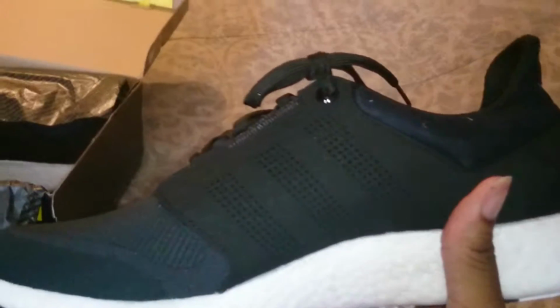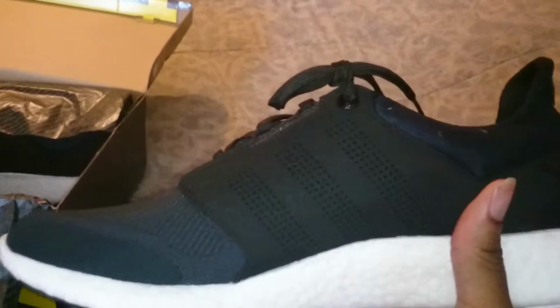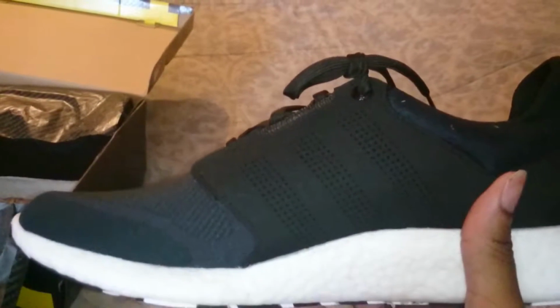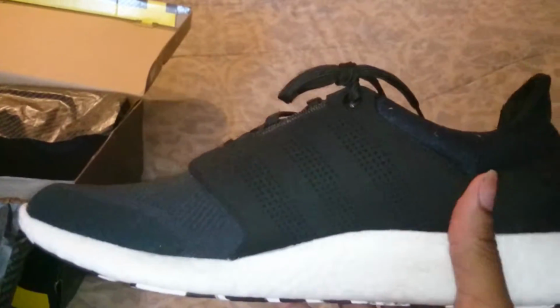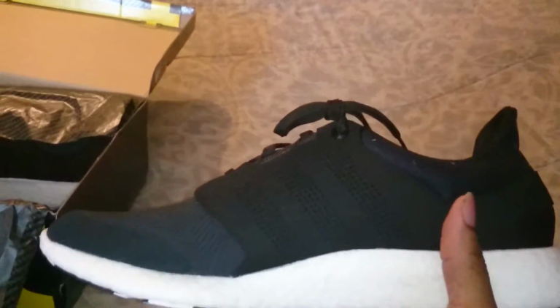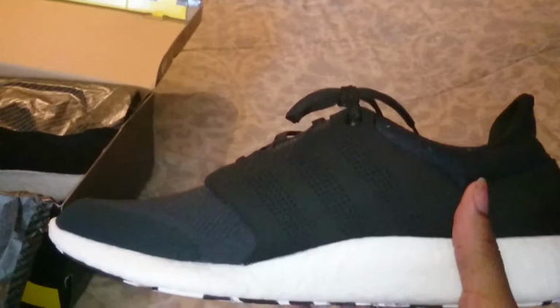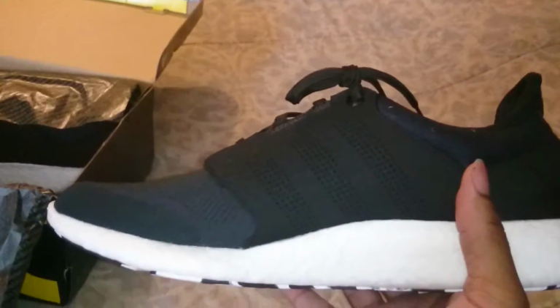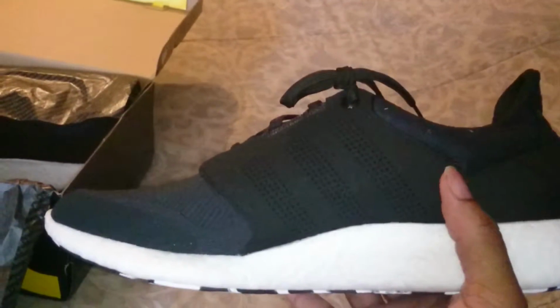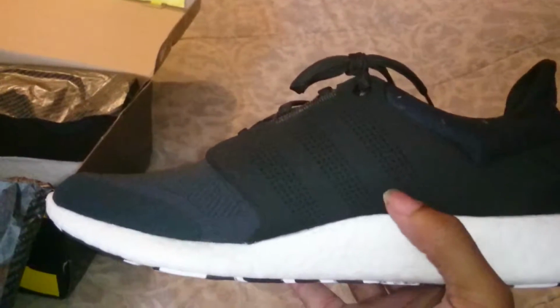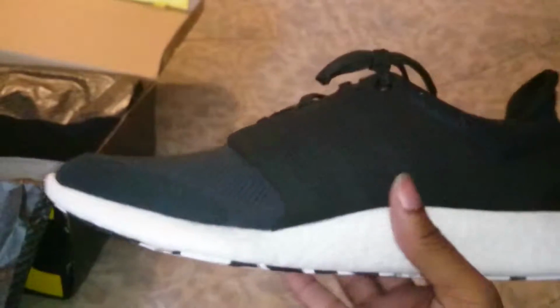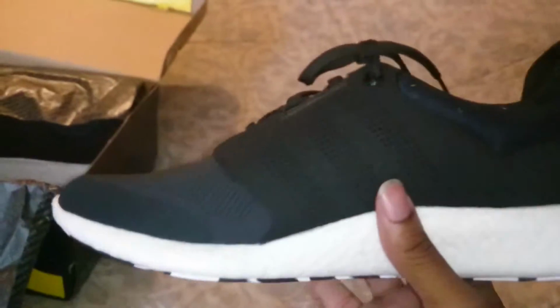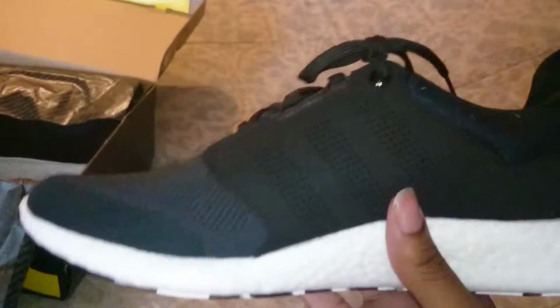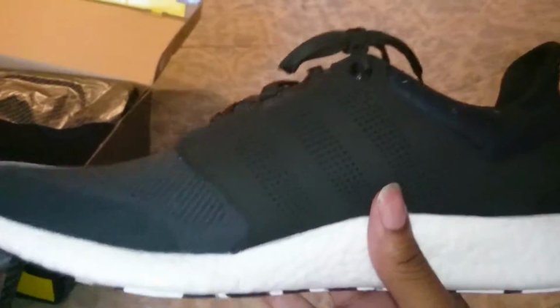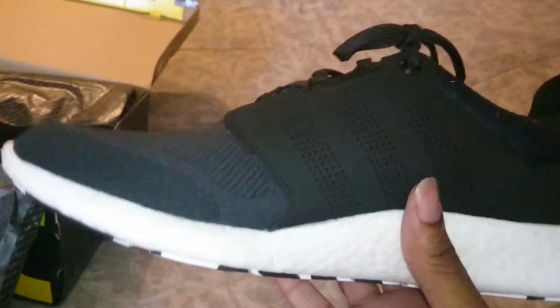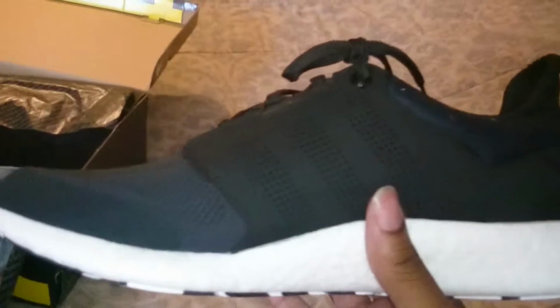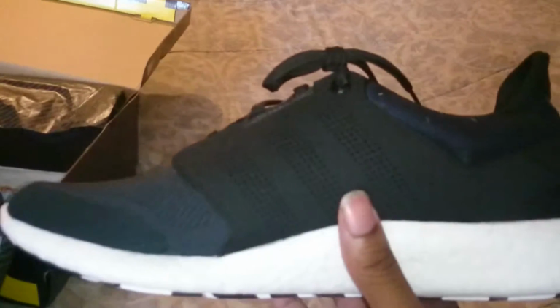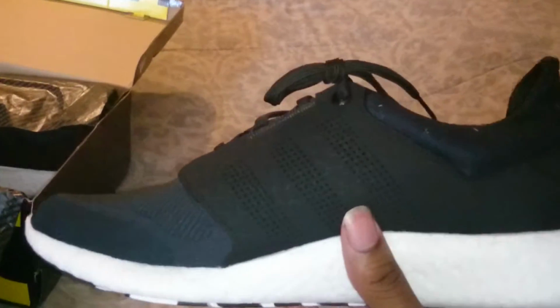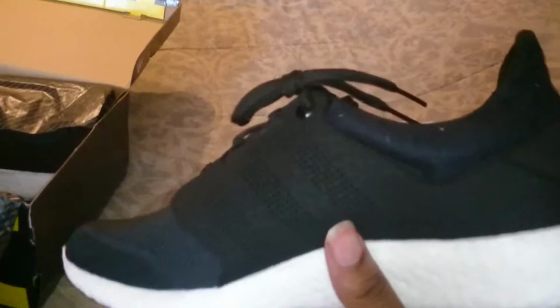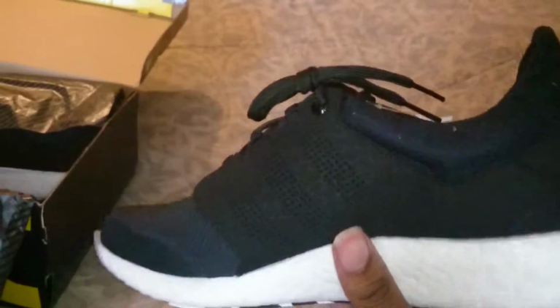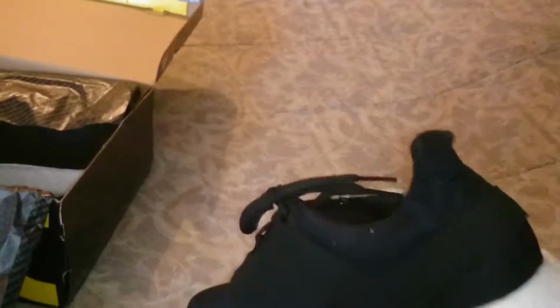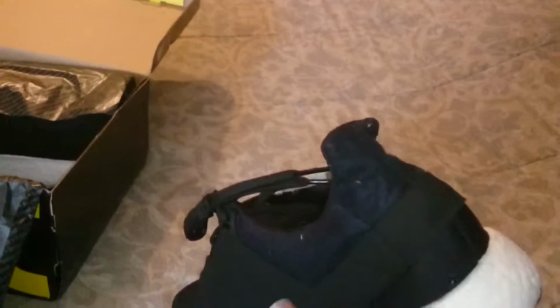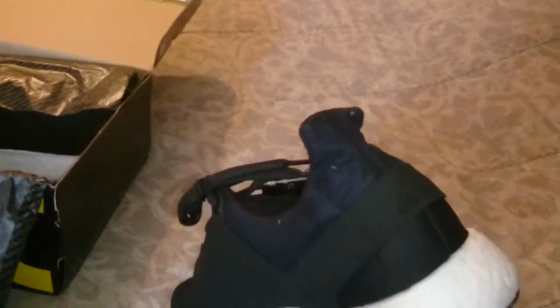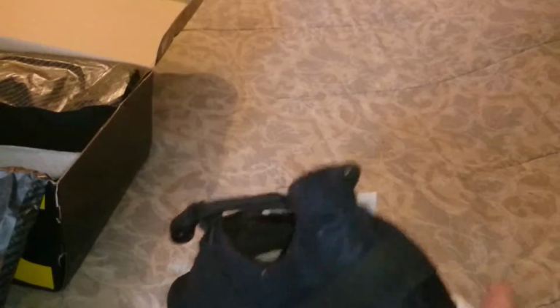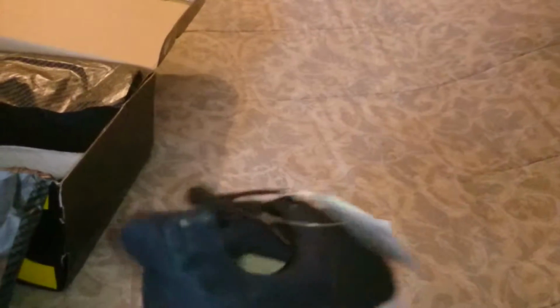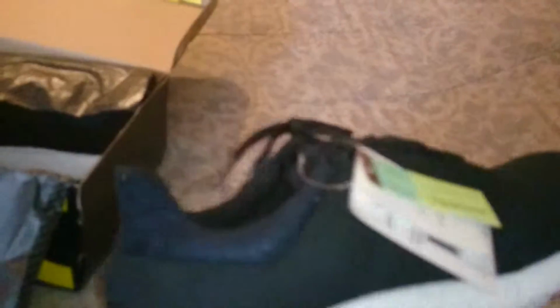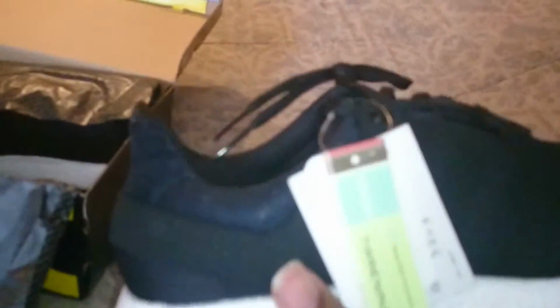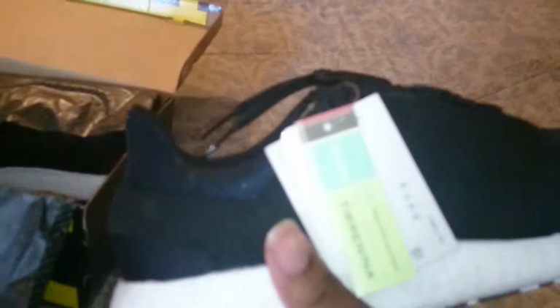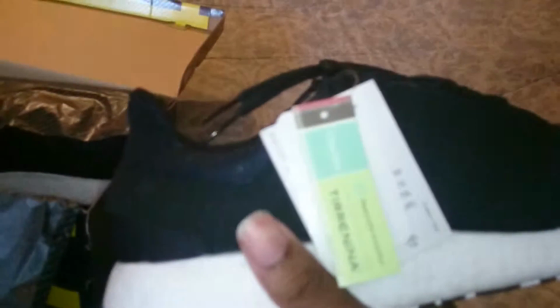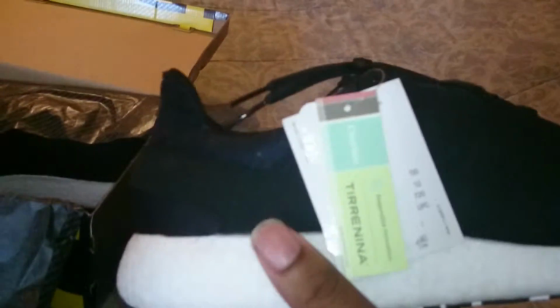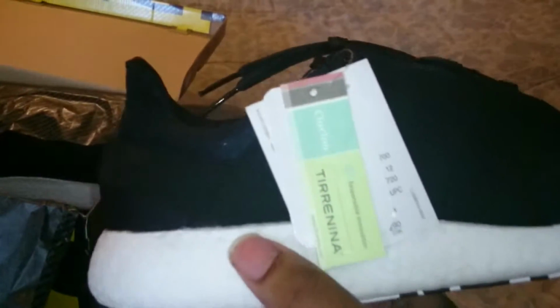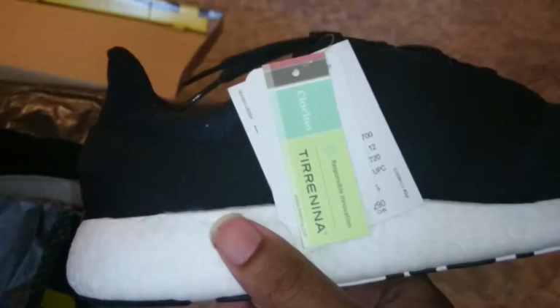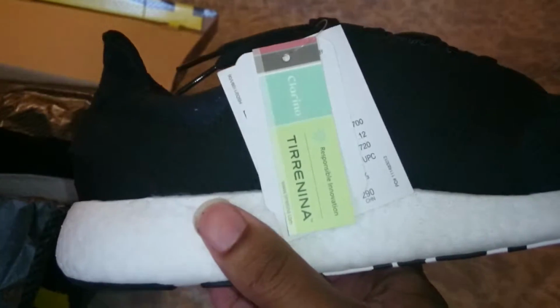I said since I have ankle braces, I'm going to just wear those with these shoes and I'm still going to go running in them, because I love these shoes. These shoes feel great.